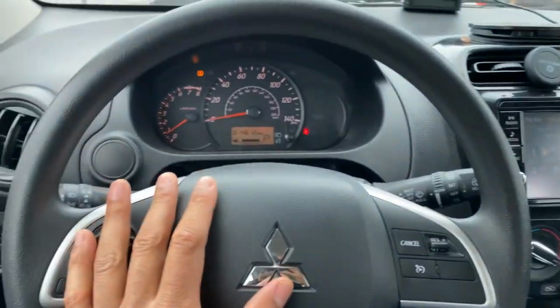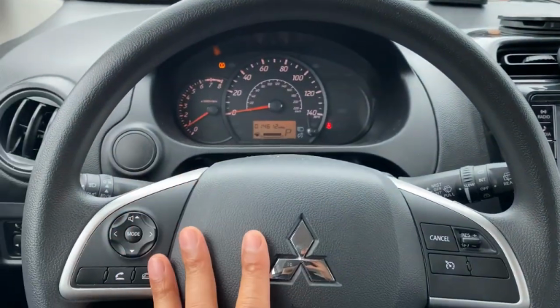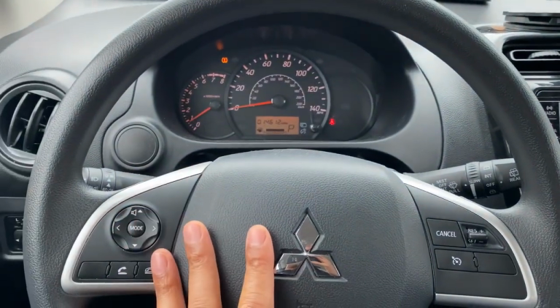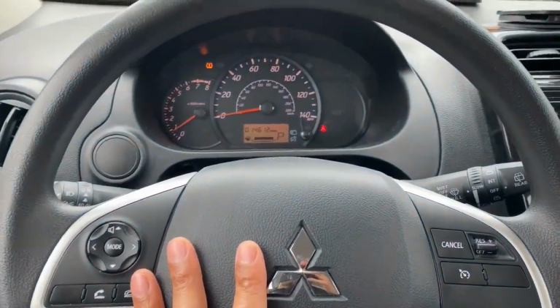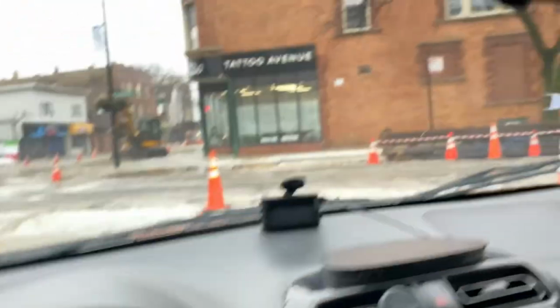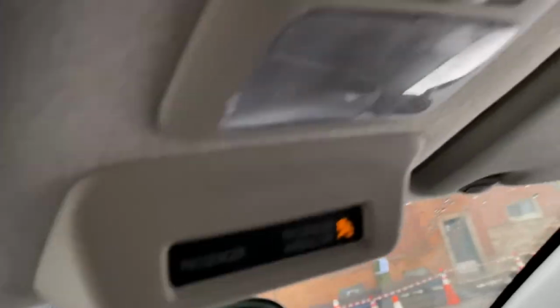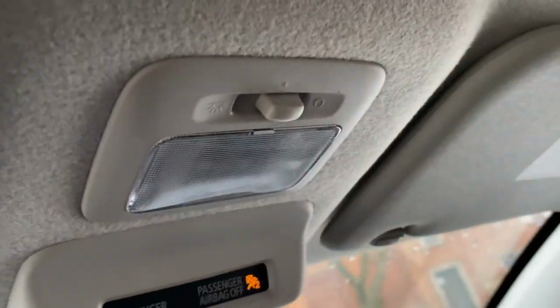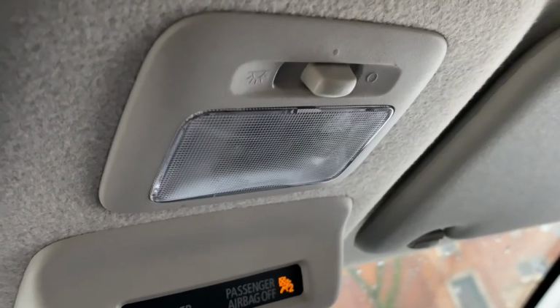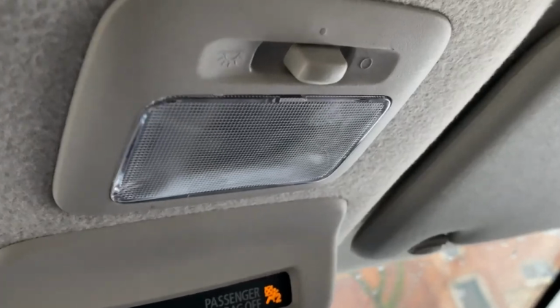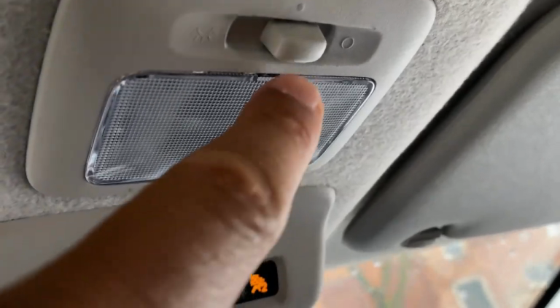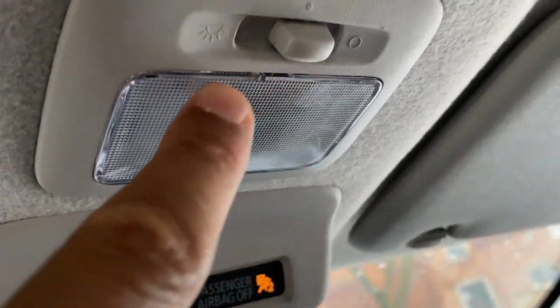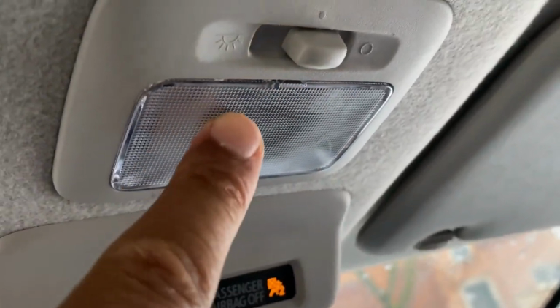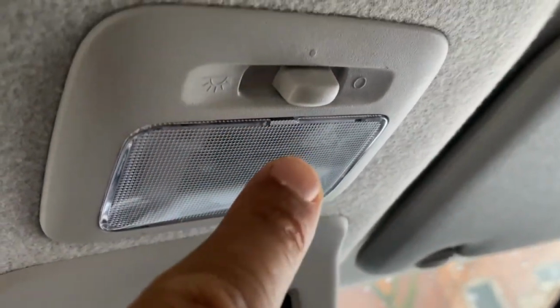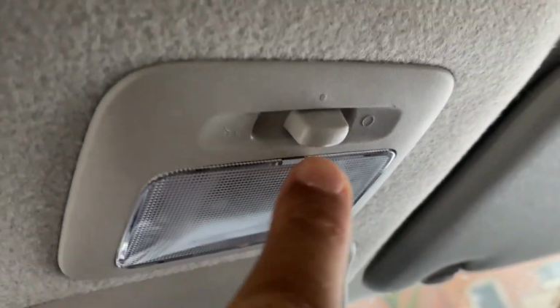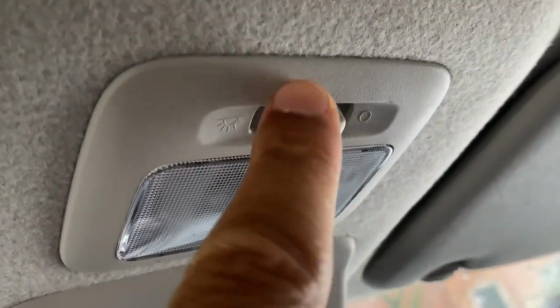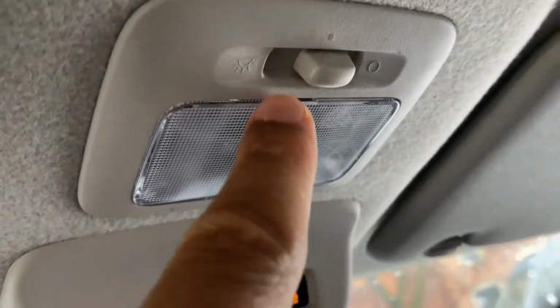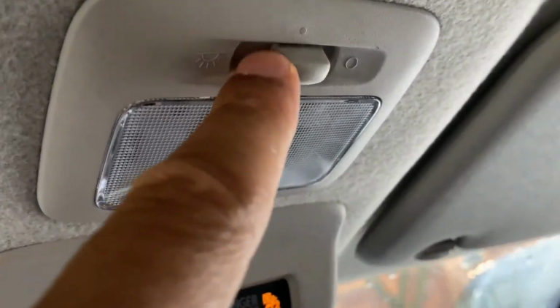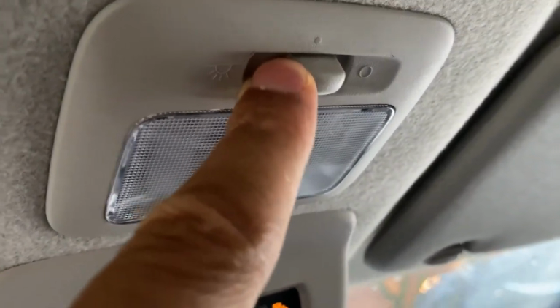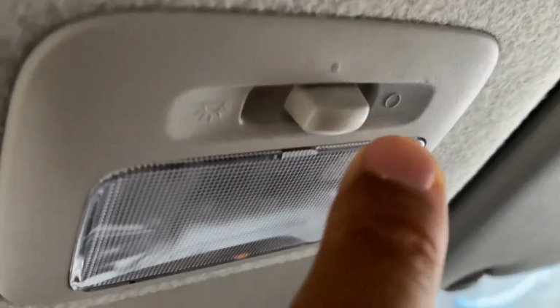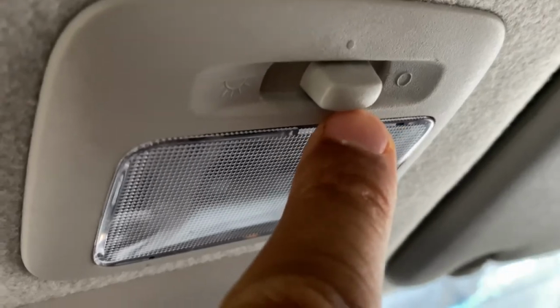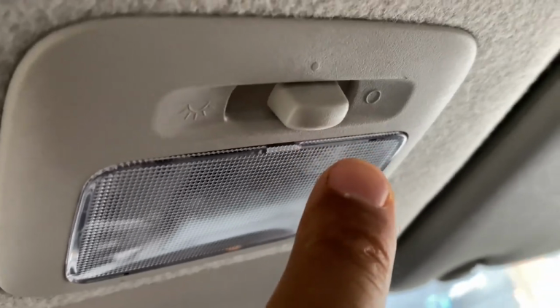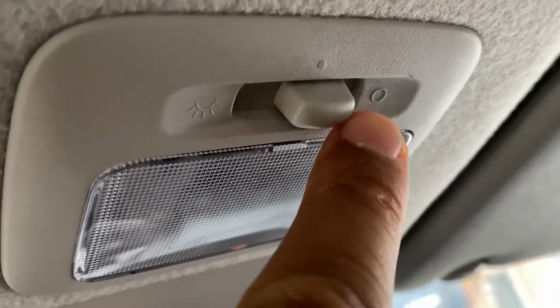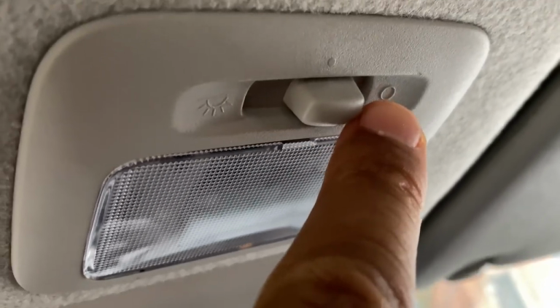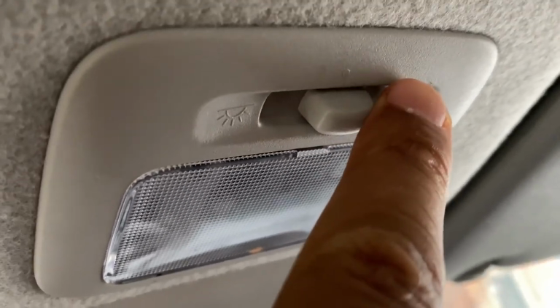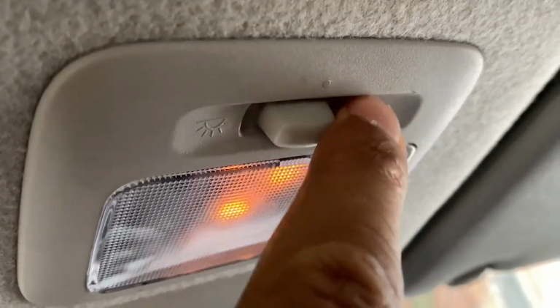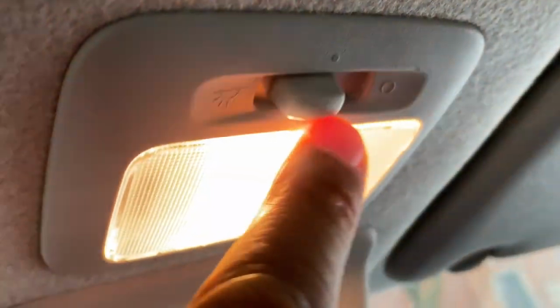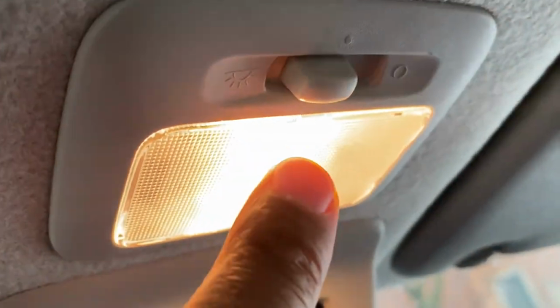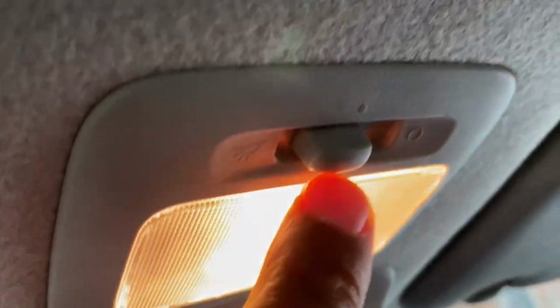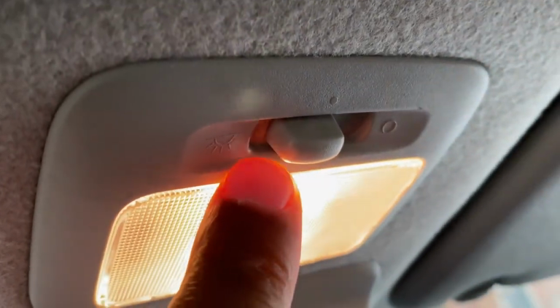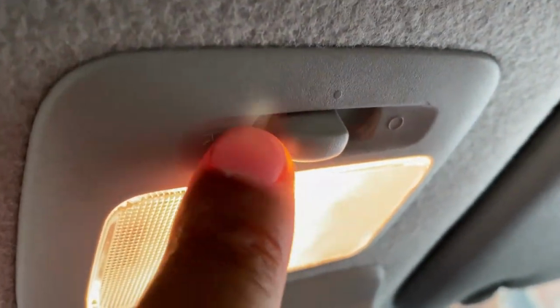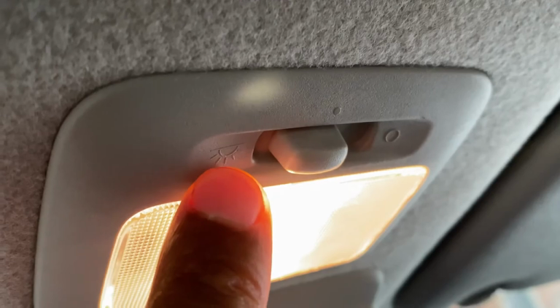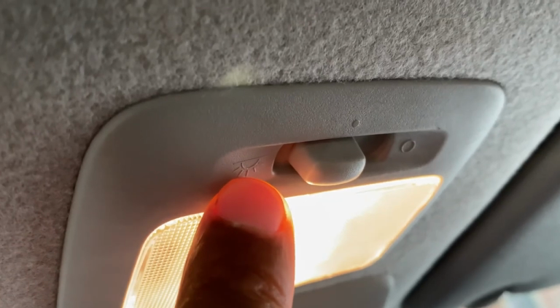So I'm behind the steering wheel. I'm going to look towards the center — look at this right here. This right here is how you turn on the overhead ceiling lights. It is currently off. Now I can adjust it to where it comes on — completely on. All the way to the left is completely on.